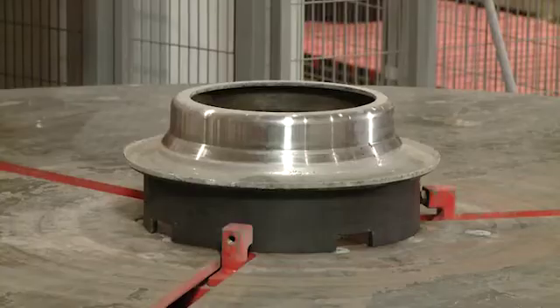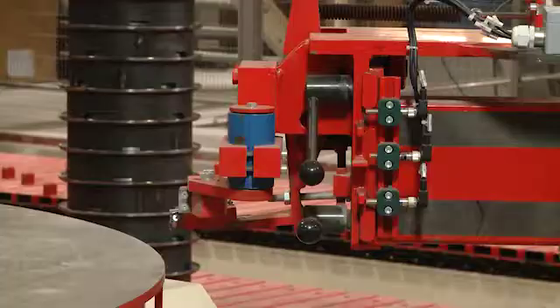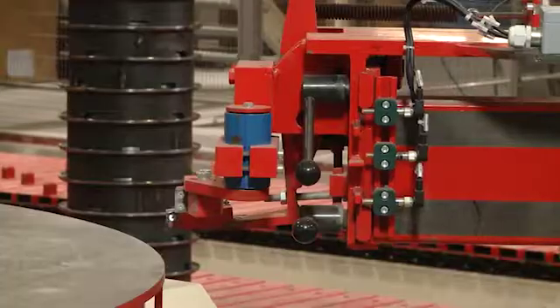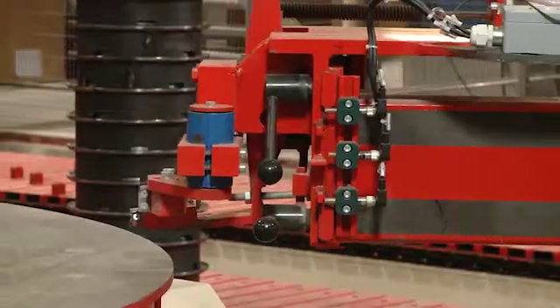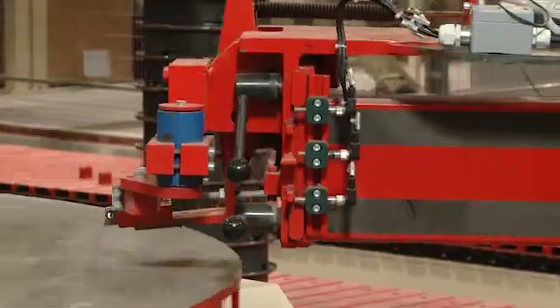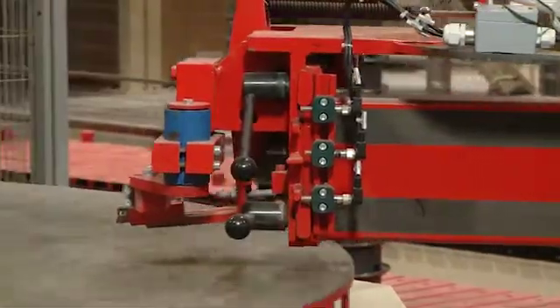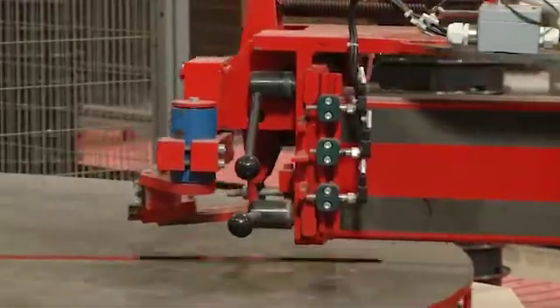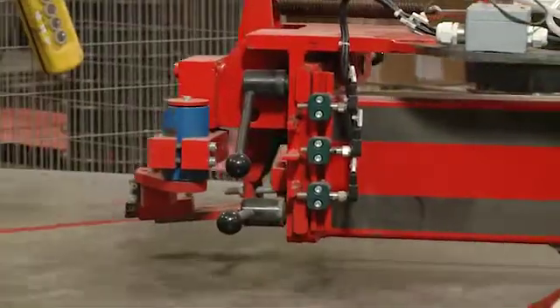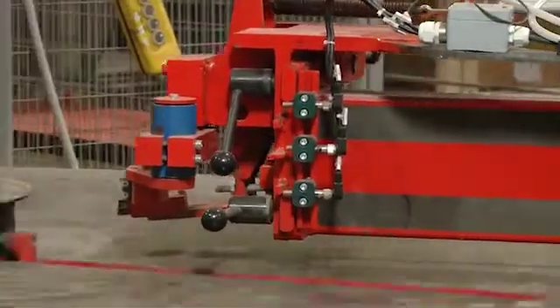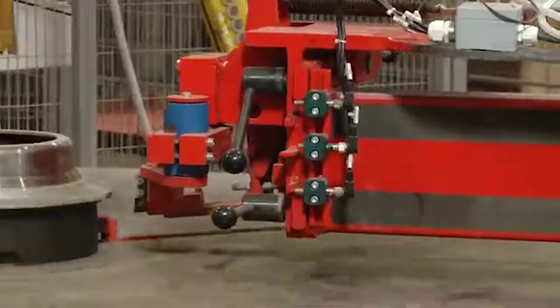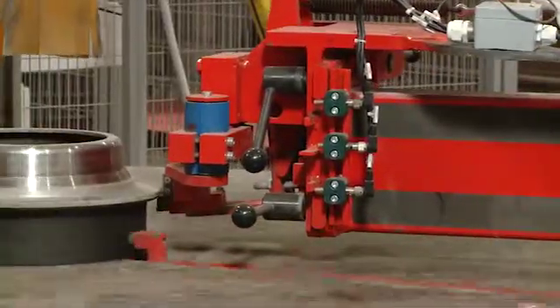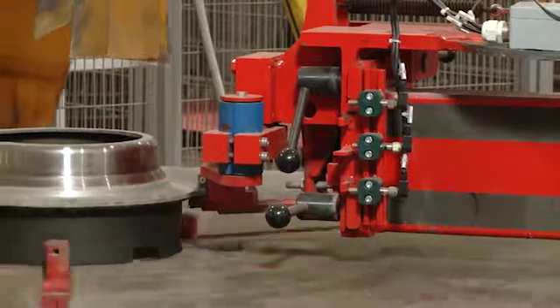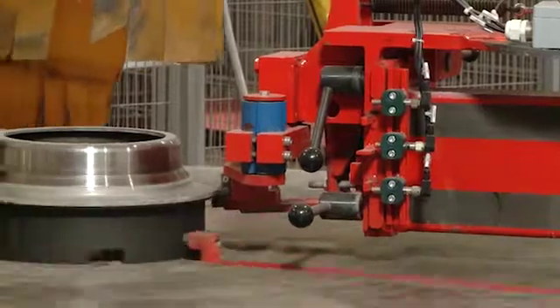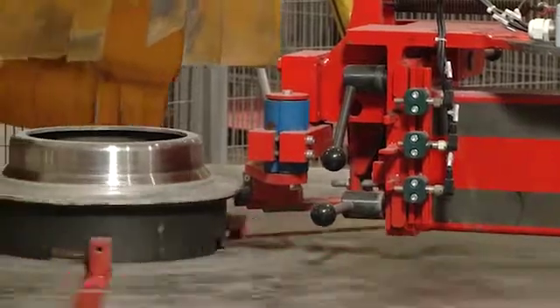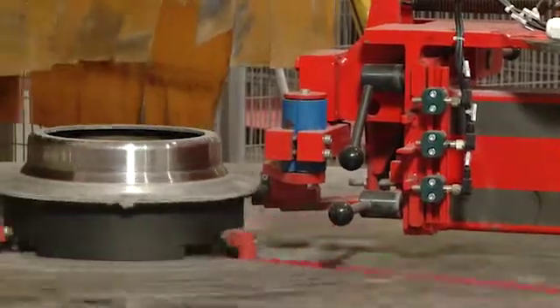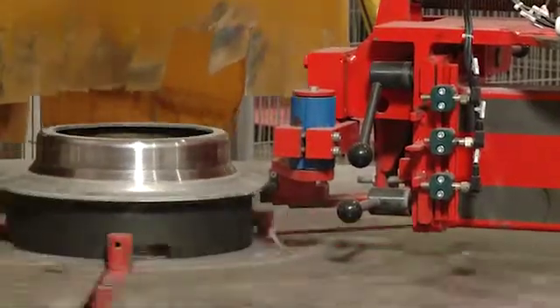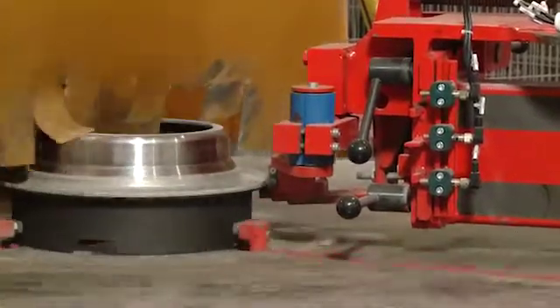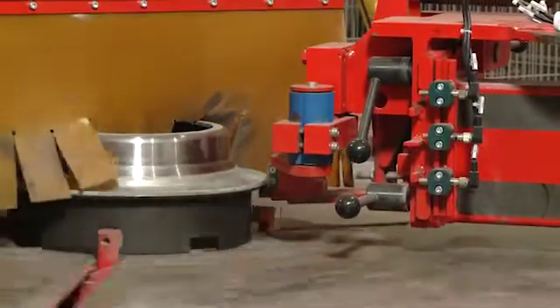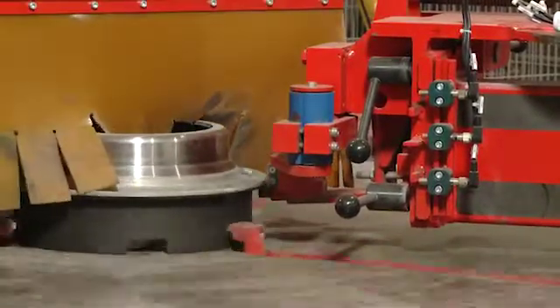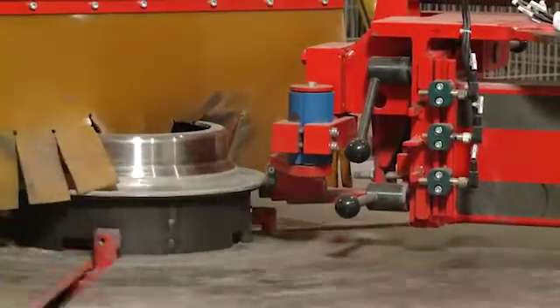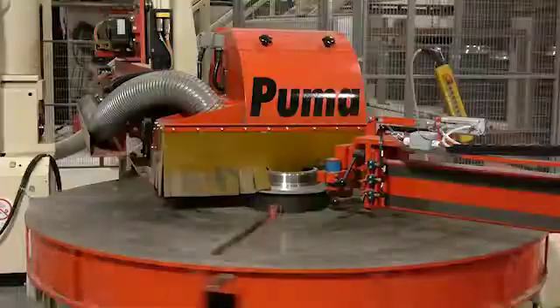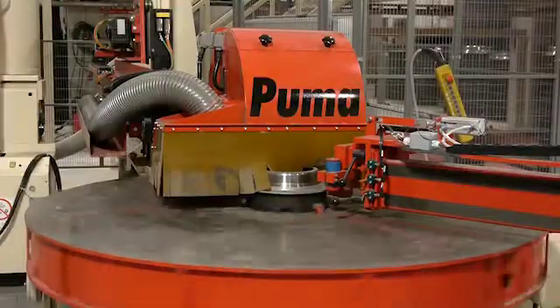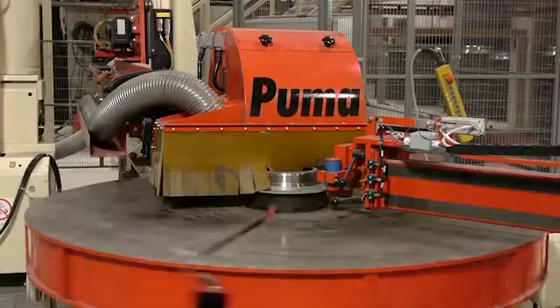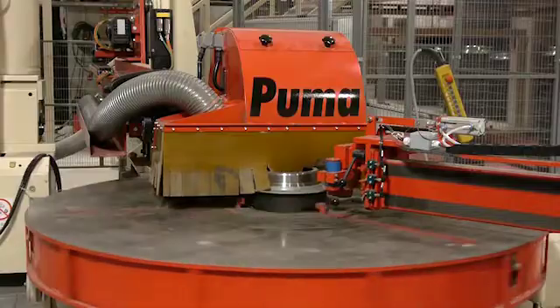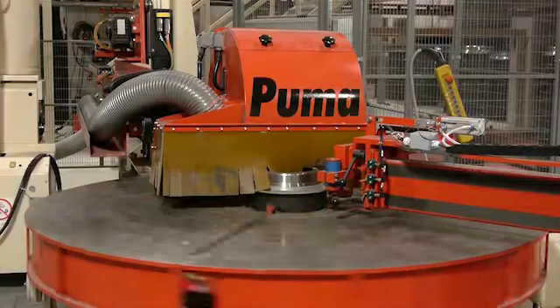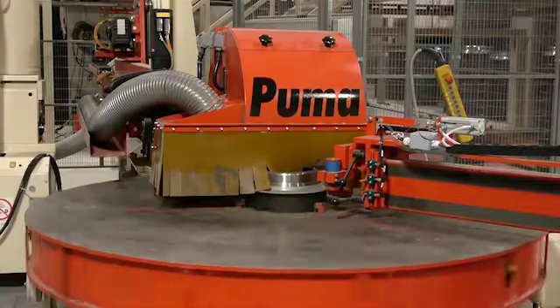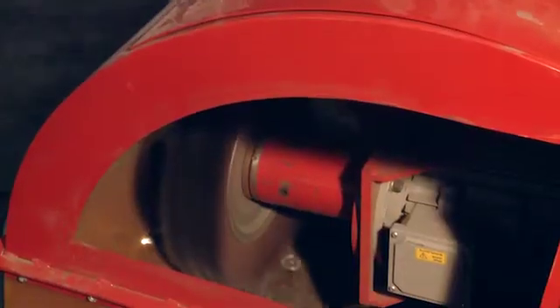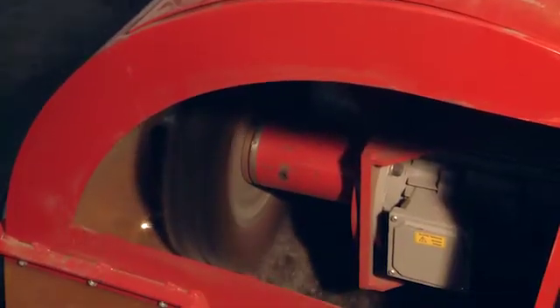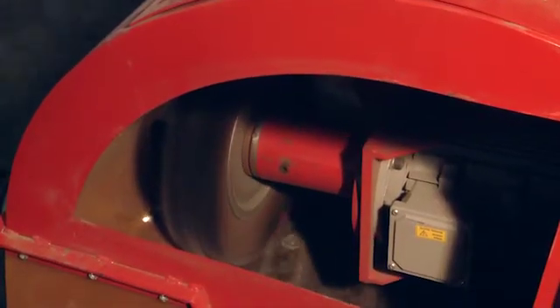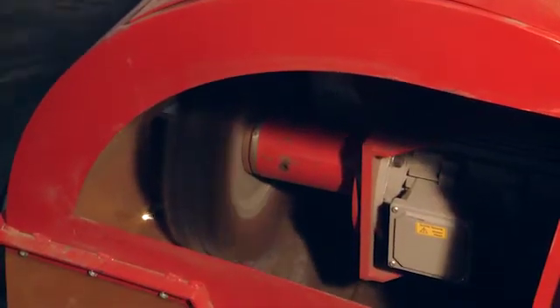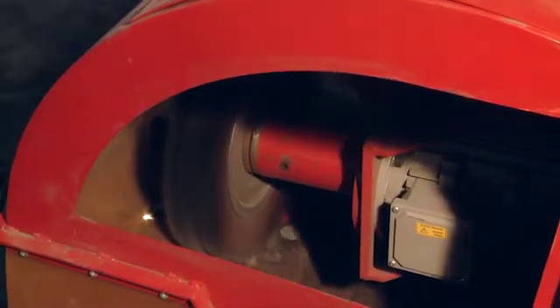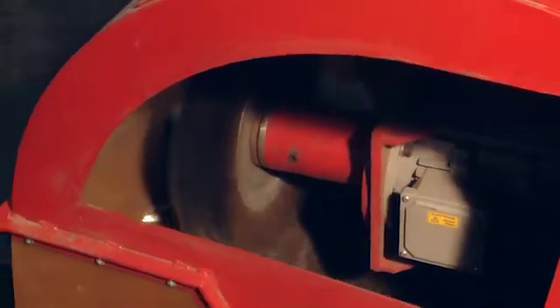In the cleaning station, concrete residue is first removed from the inner and outer edges. Subsequently, the CNC-controlled steel brush cleans the profile of the base pallet.